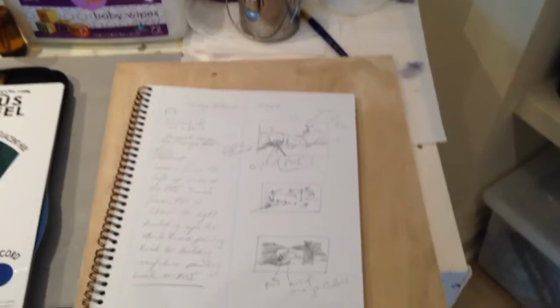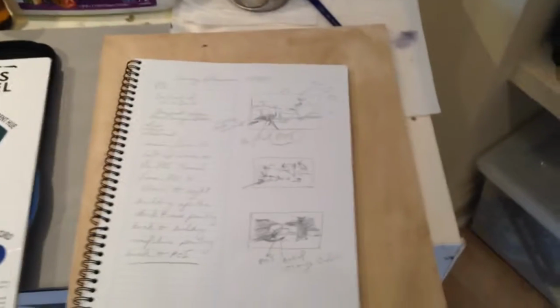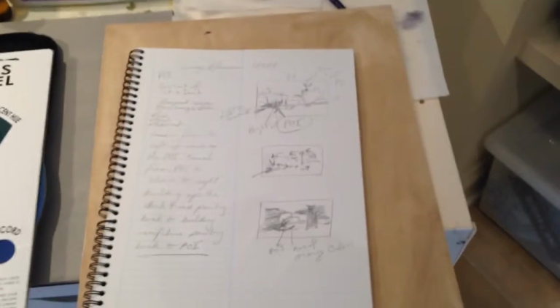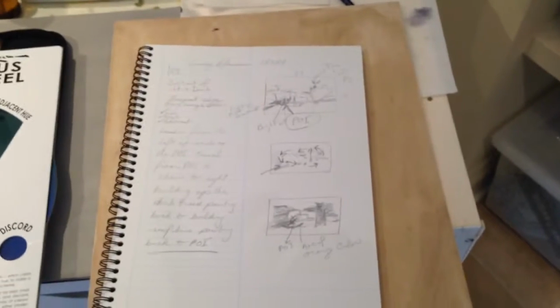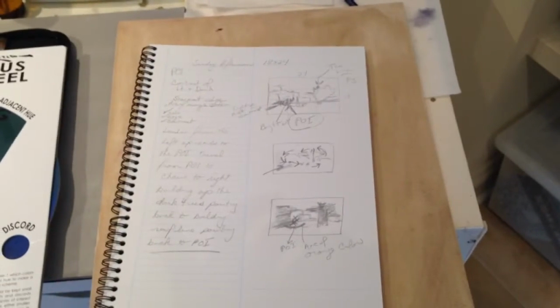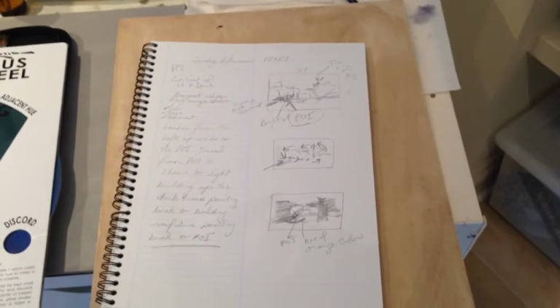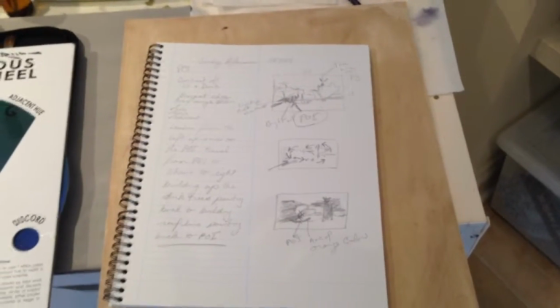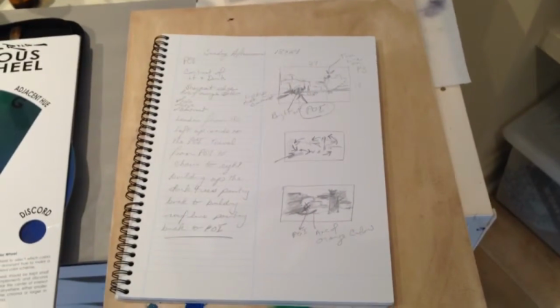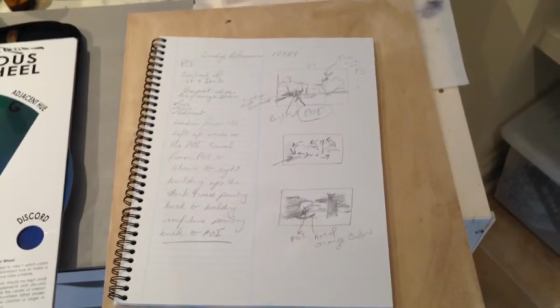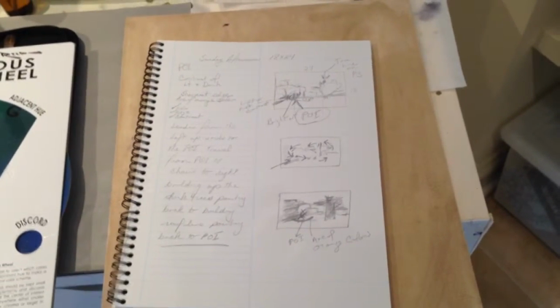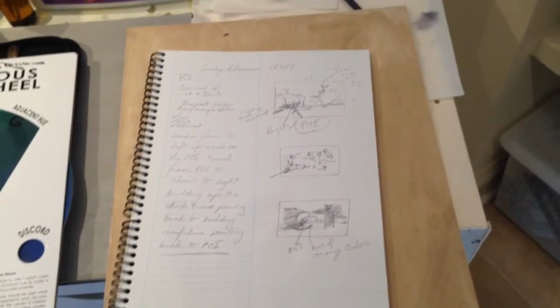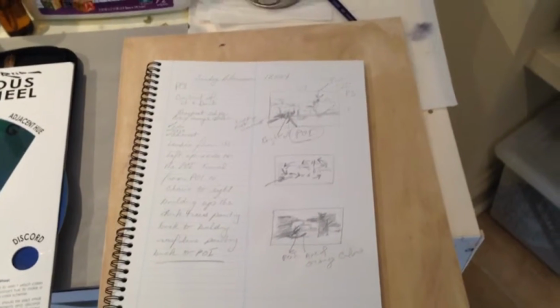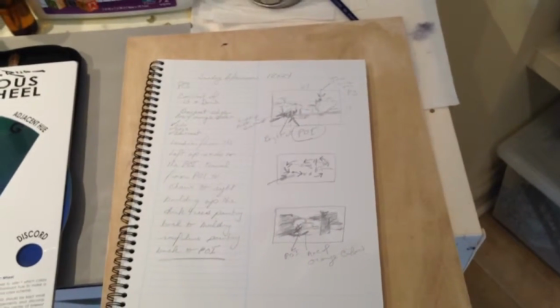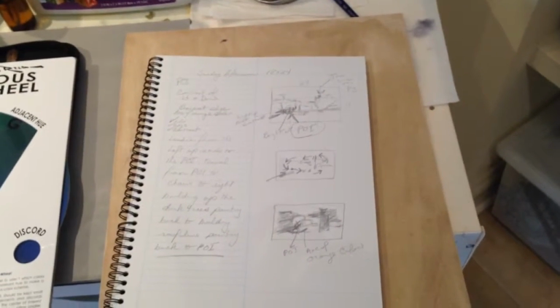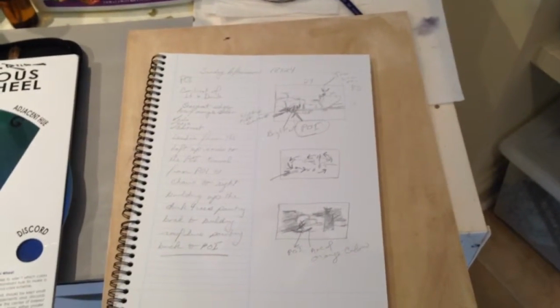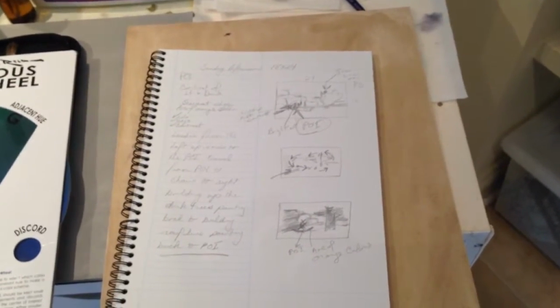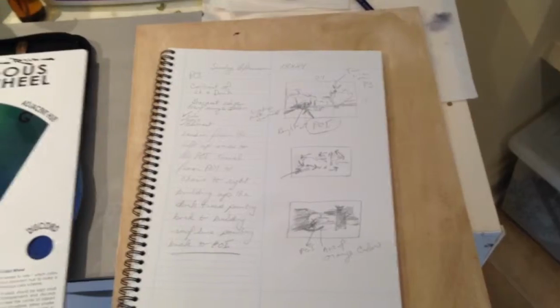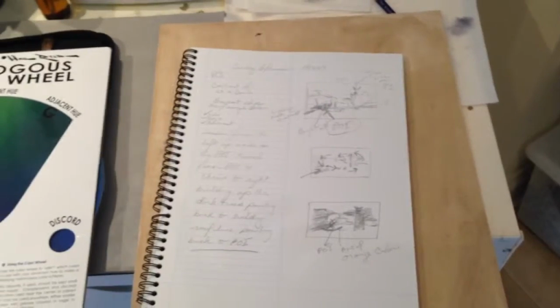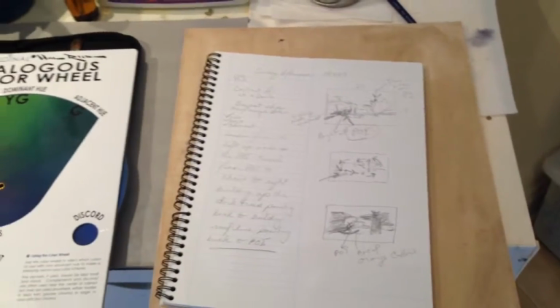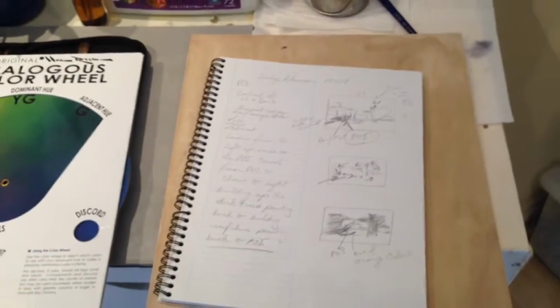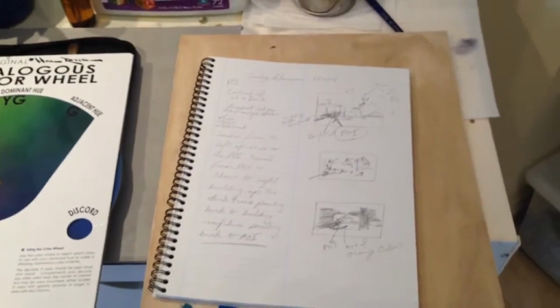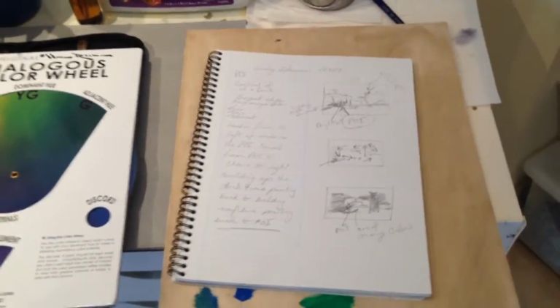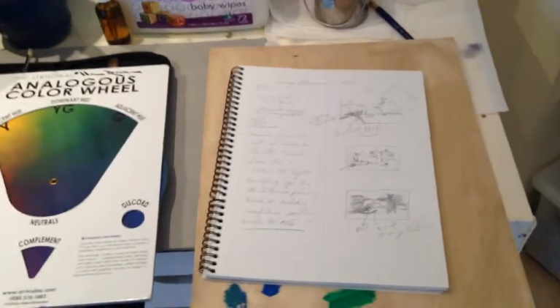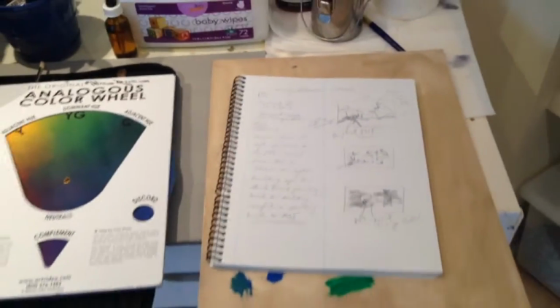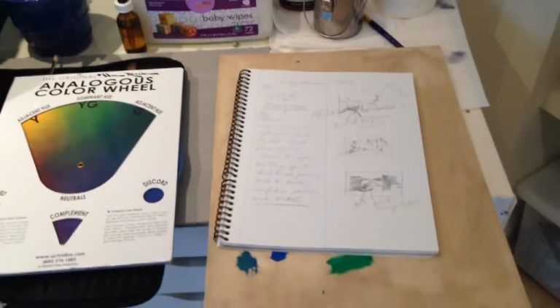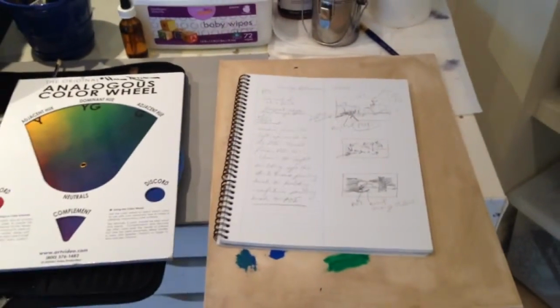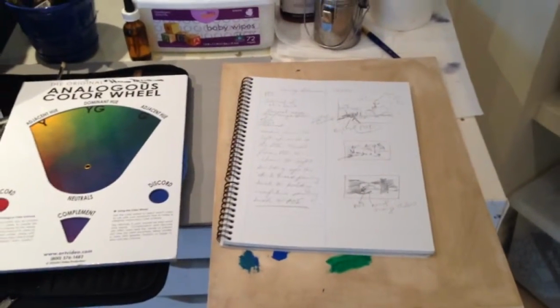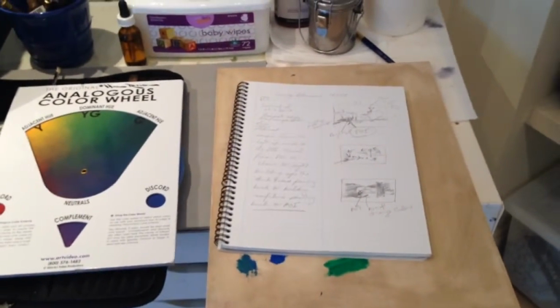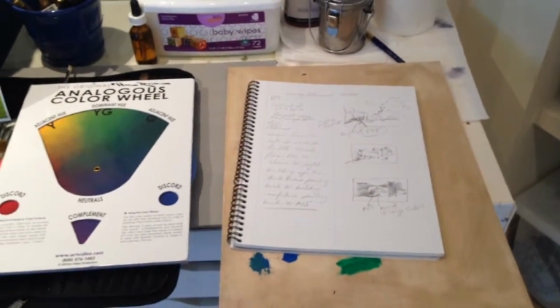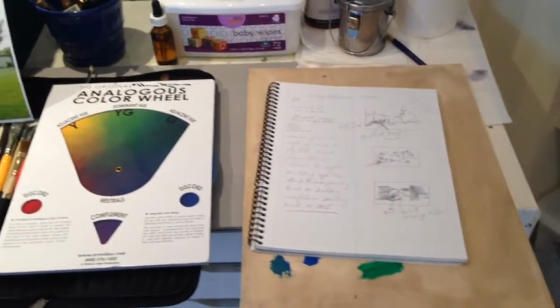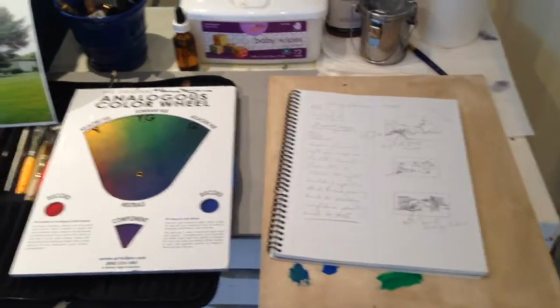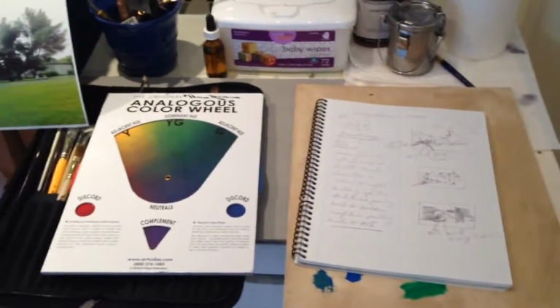I begin with a notebook and doing some thumbnail sketches, thinking where do I want the point of interest and how do I want the eye to flow.